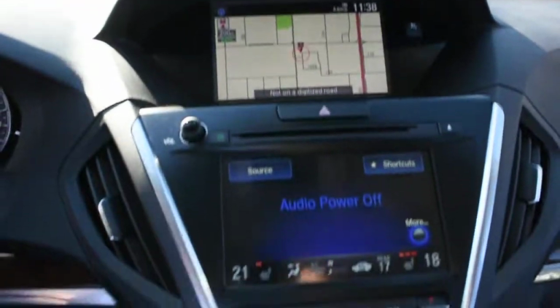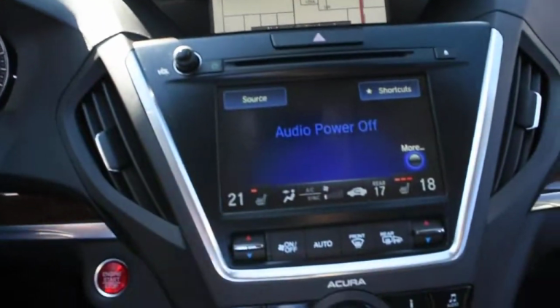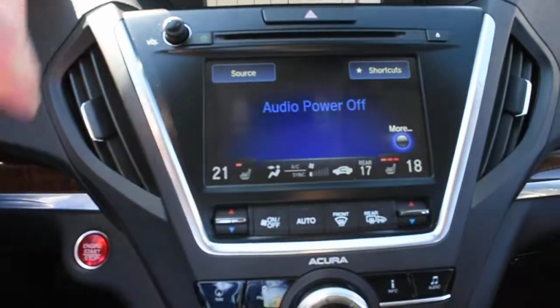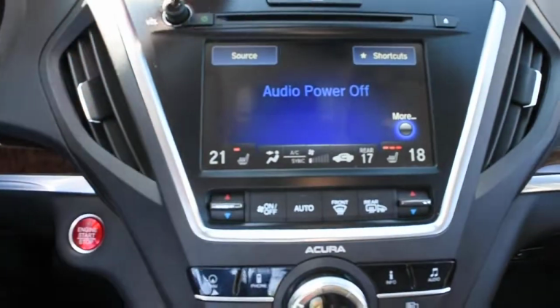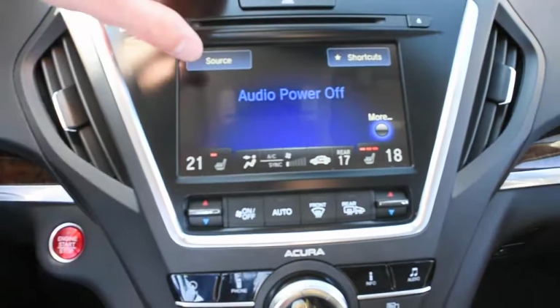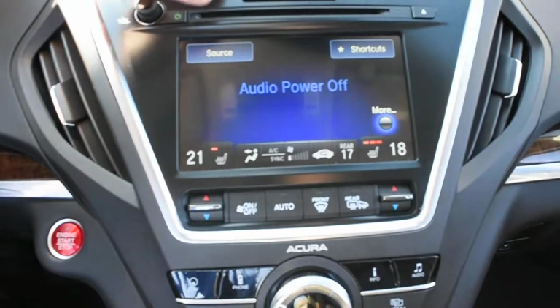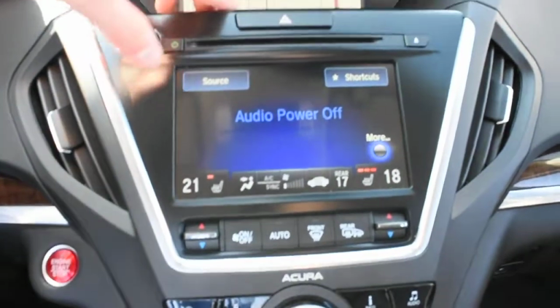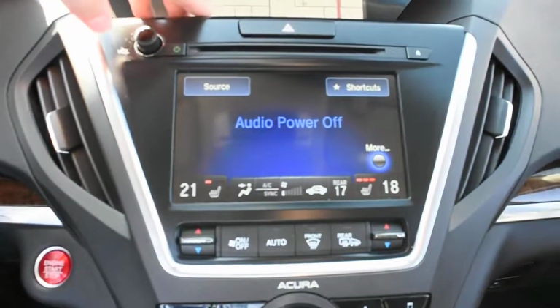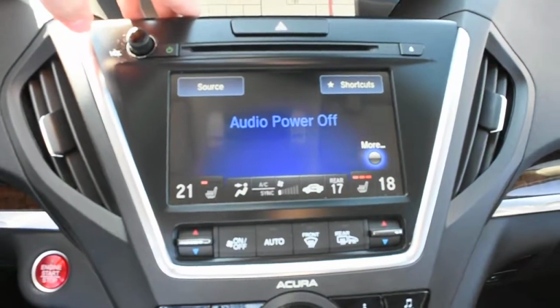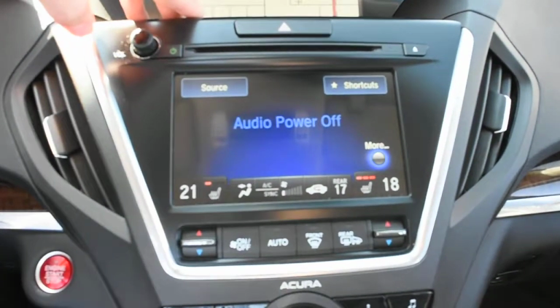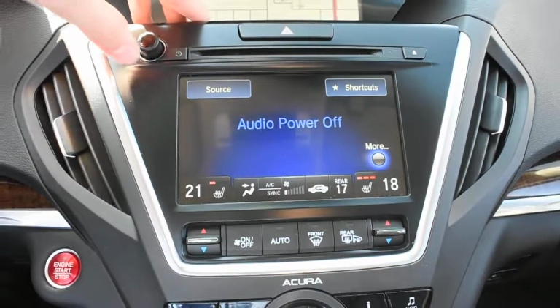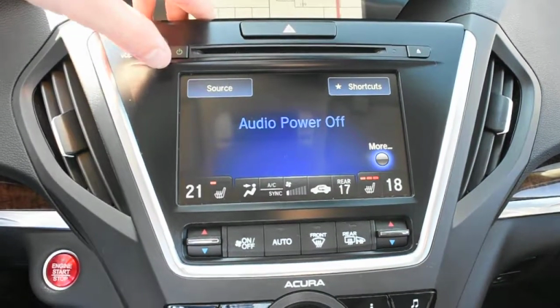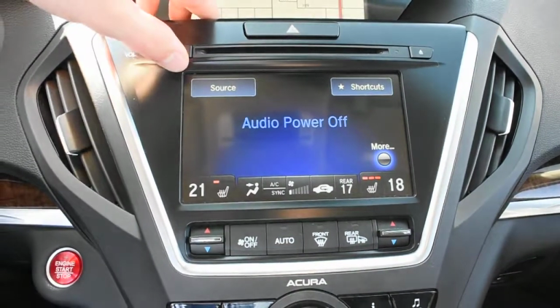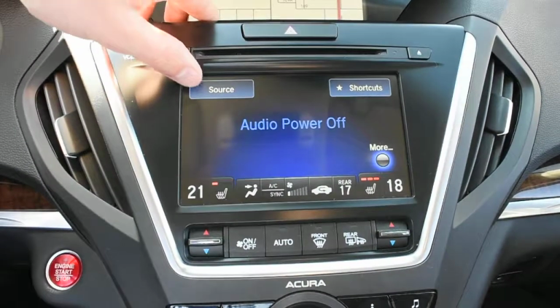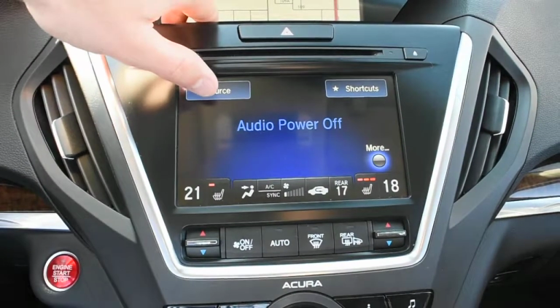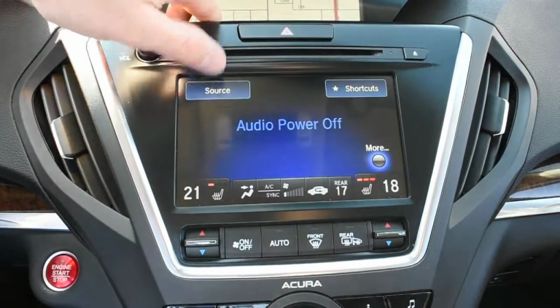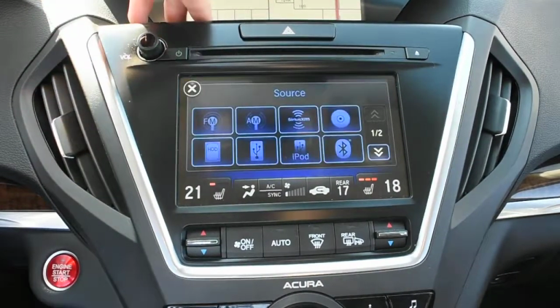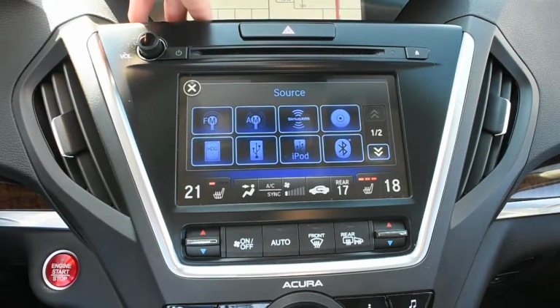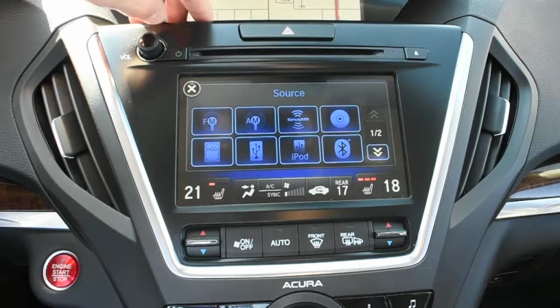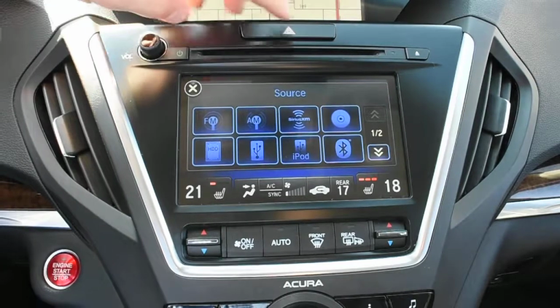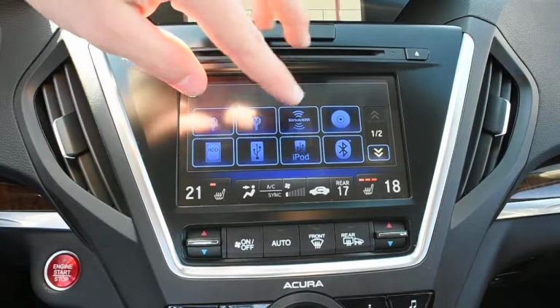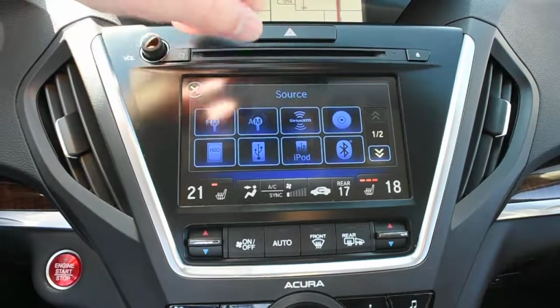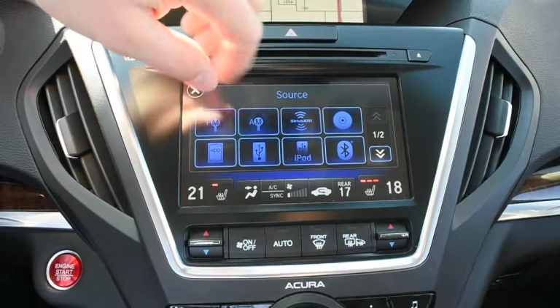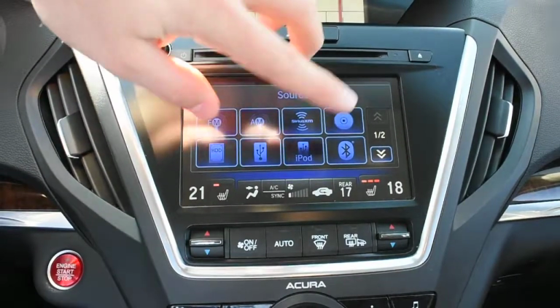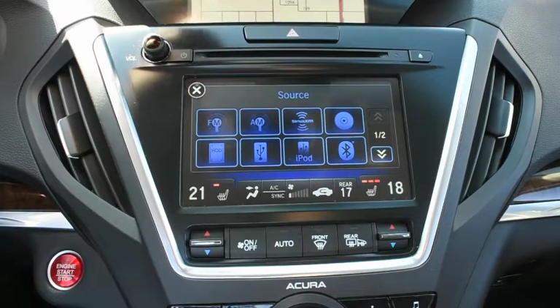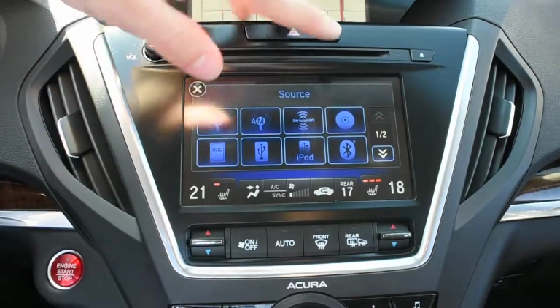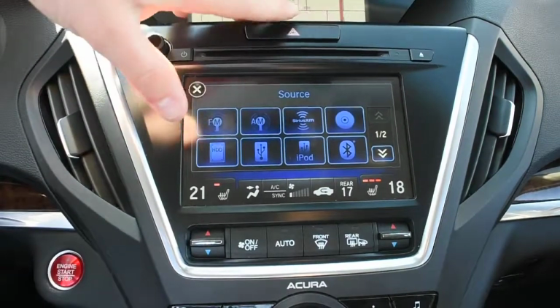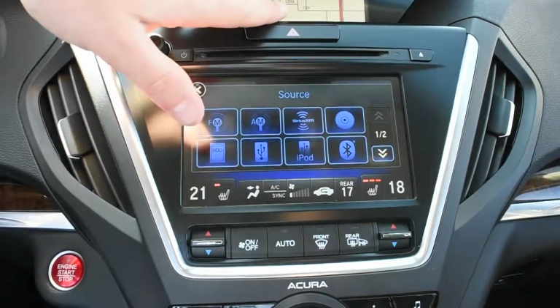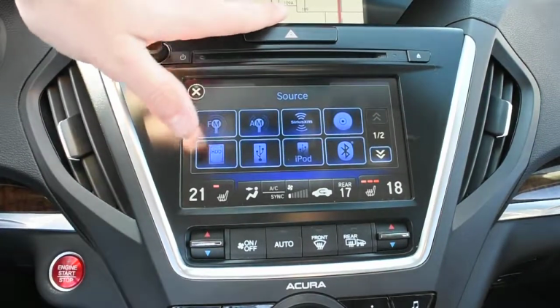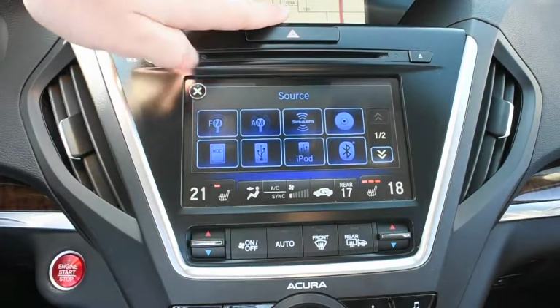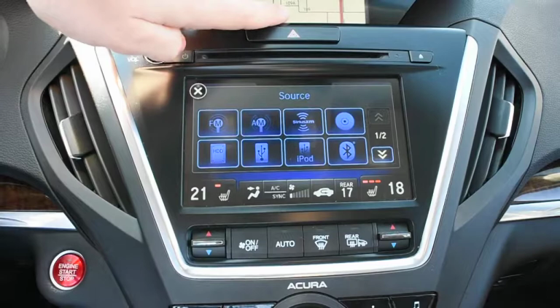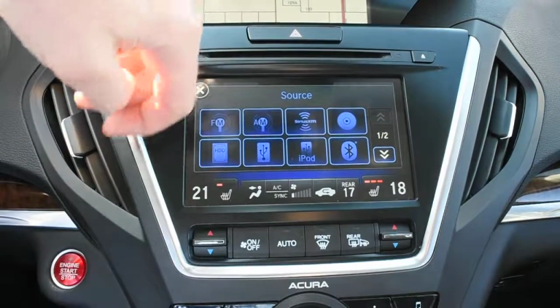Down below, your second multimedia display, which is touch, does house your 10-speaker ELS surround audio system with options including XM radio, Bluetooth audio streaming, as well as a hard disk drive for media storage.